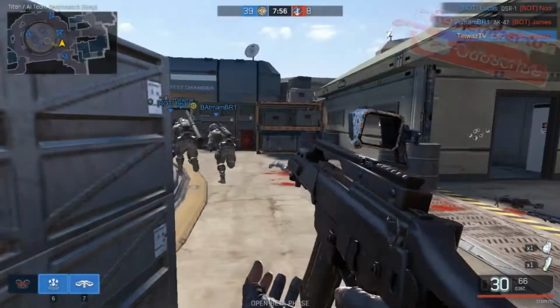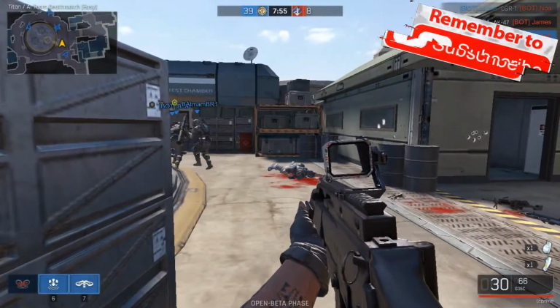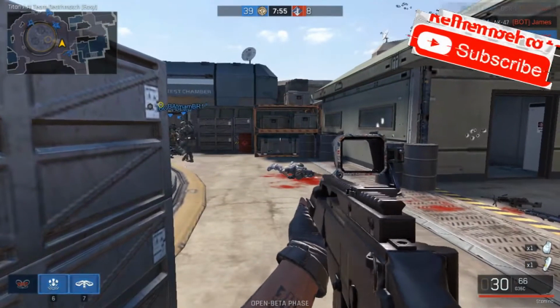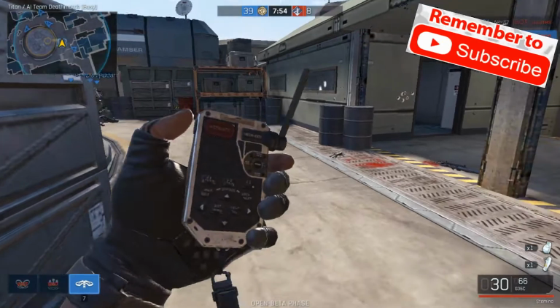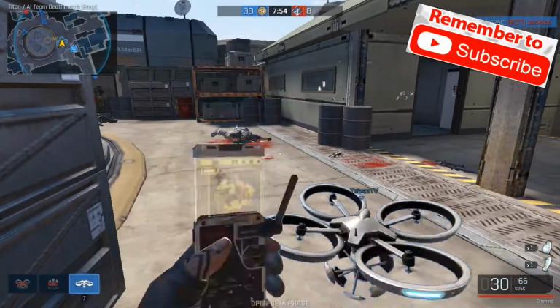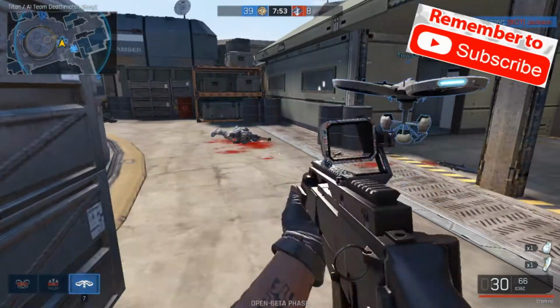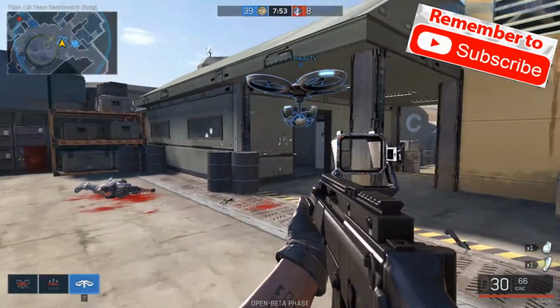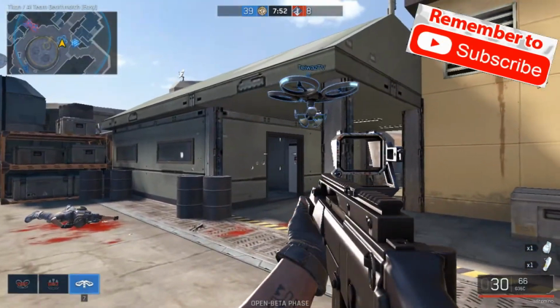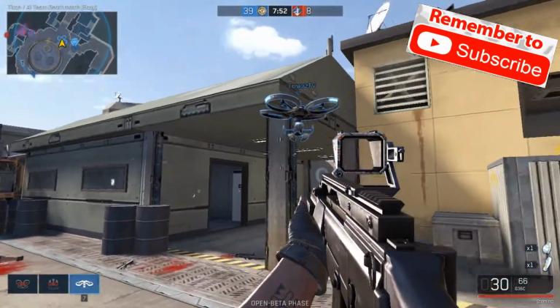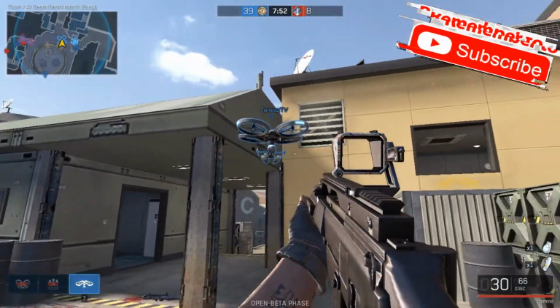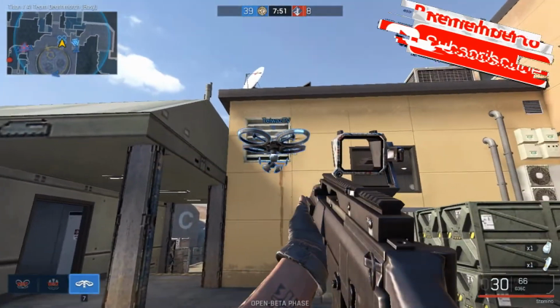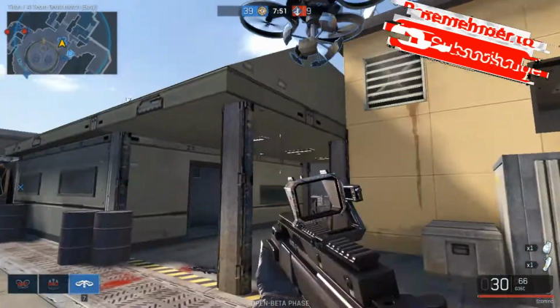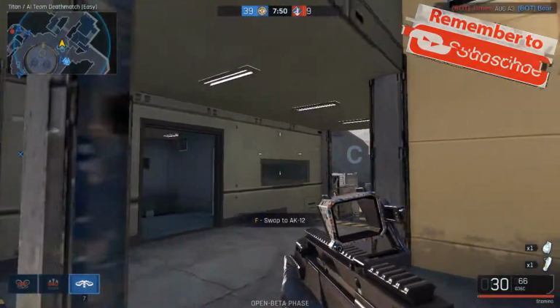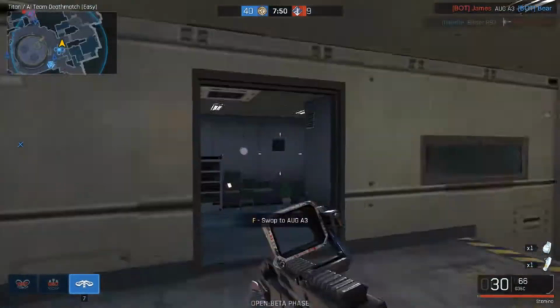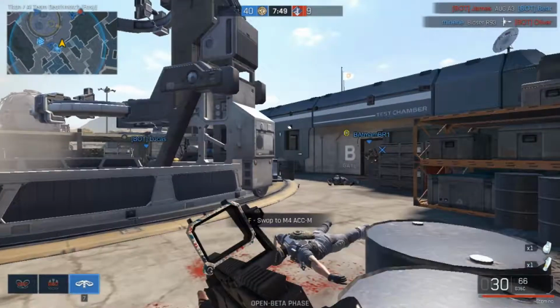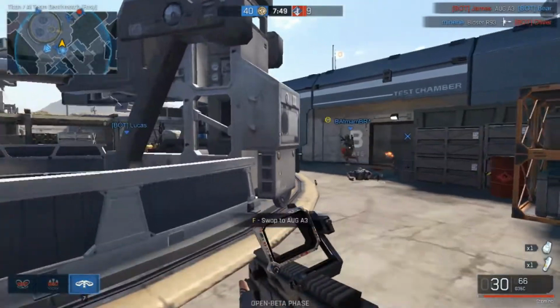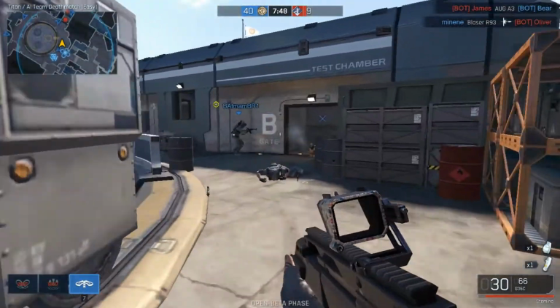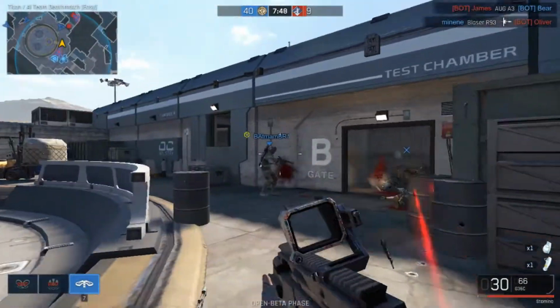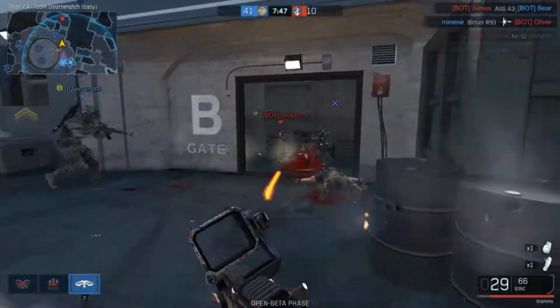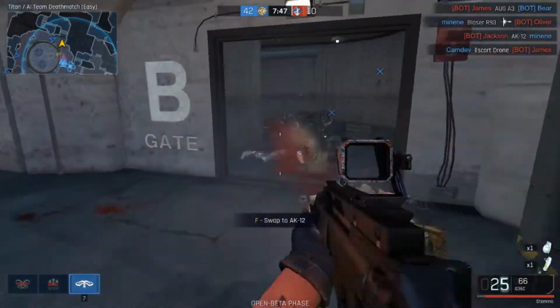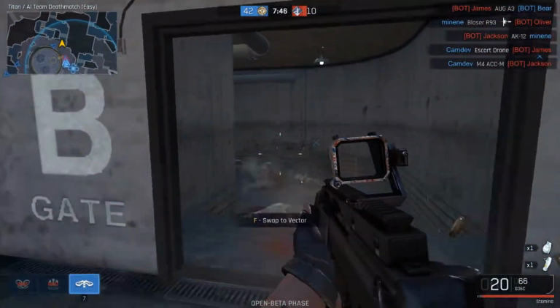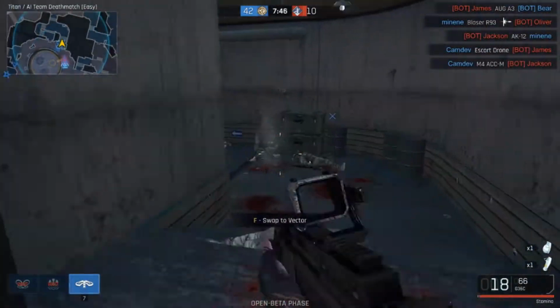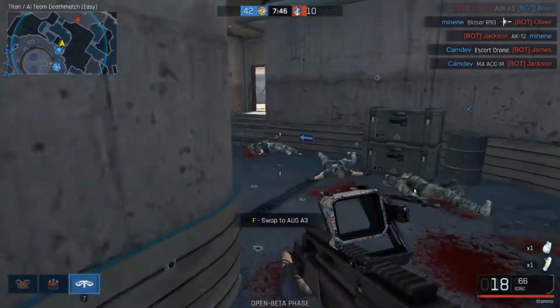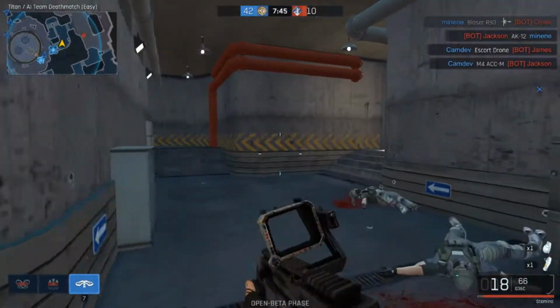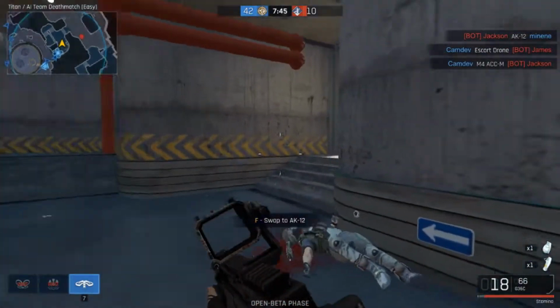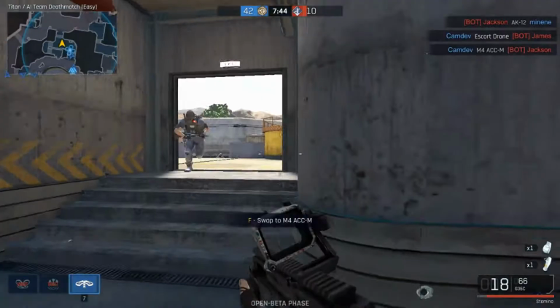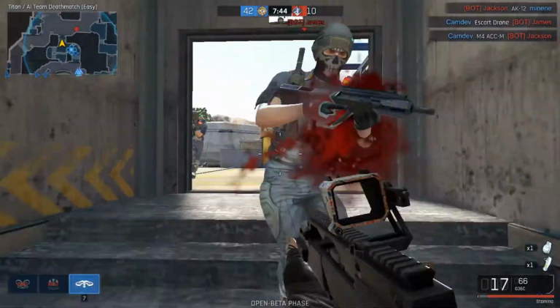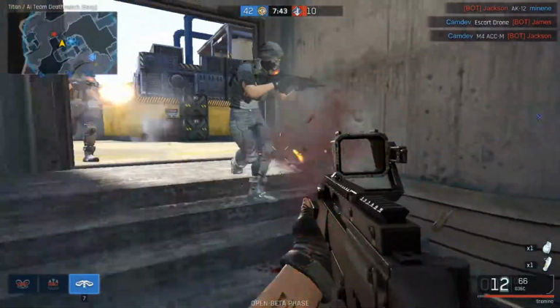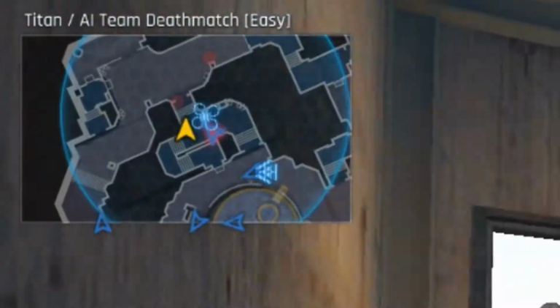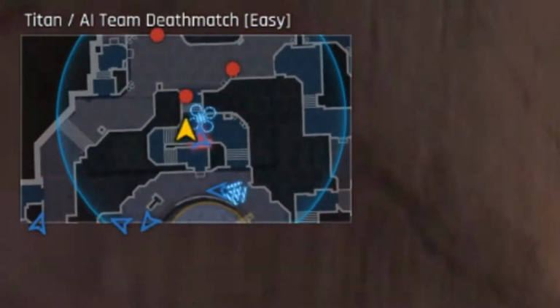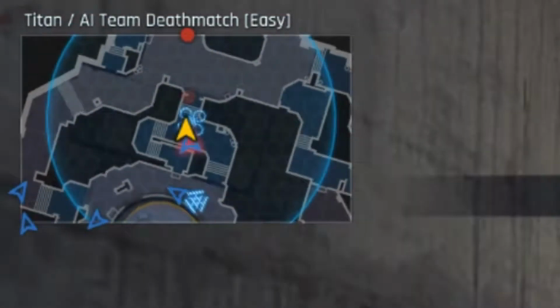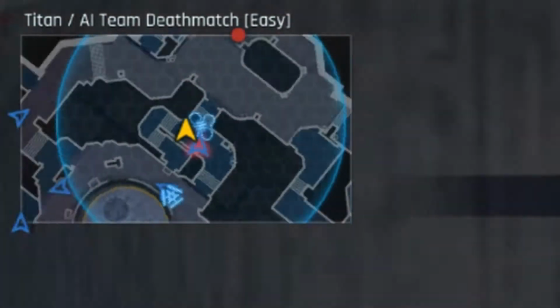Moving along to the Jammer Drone — the Jammer Drone costs 1200 points, and it escorts the player and disguises nearby allies so enemy drones cannot detect them. It's like a portable cloak.